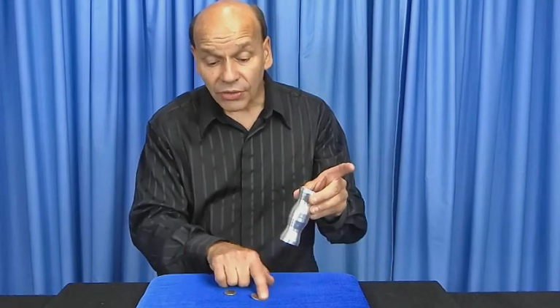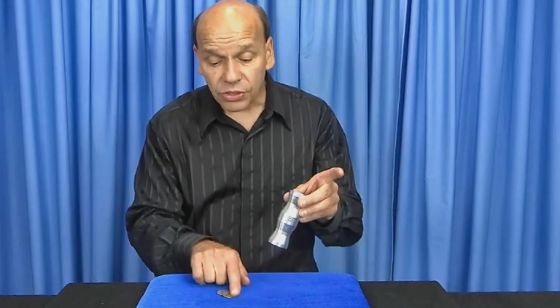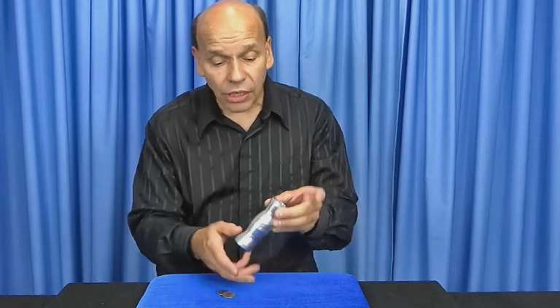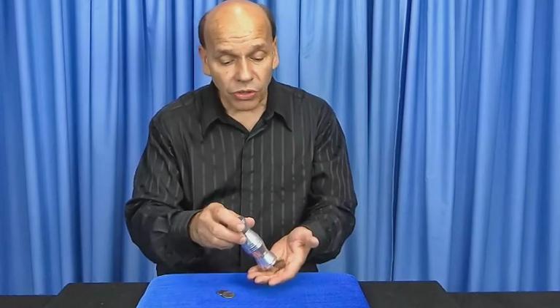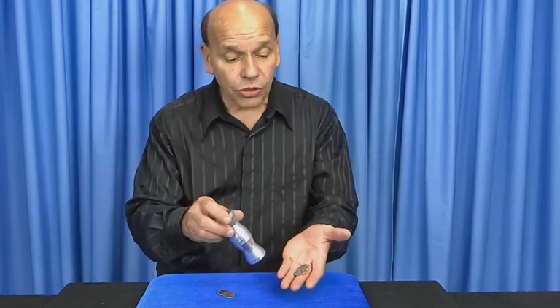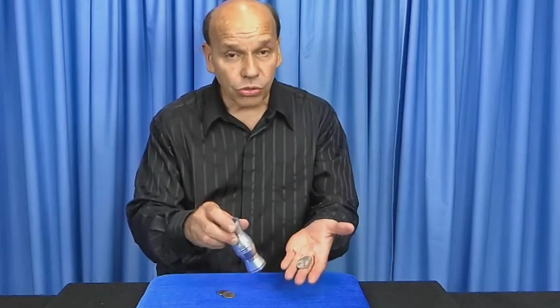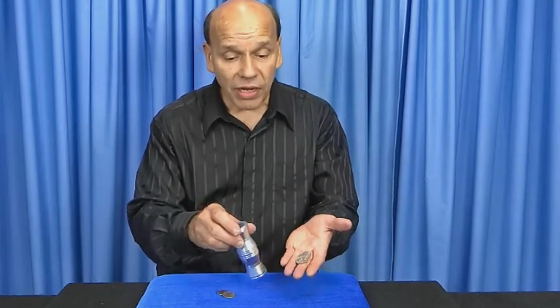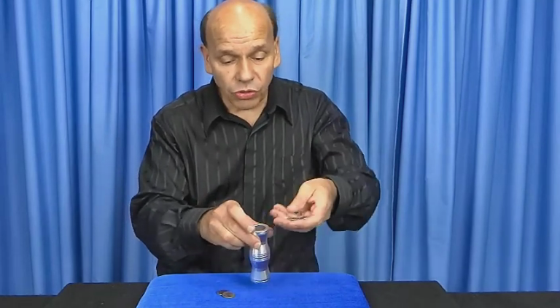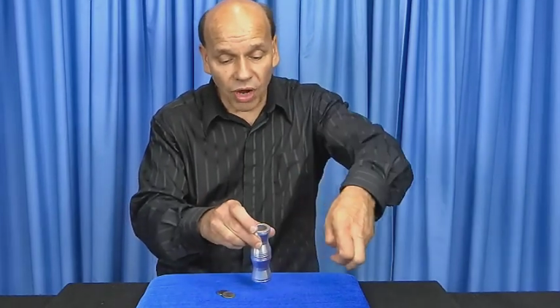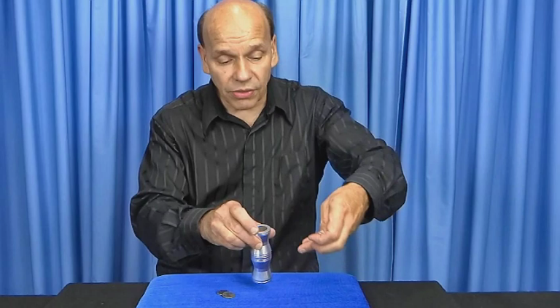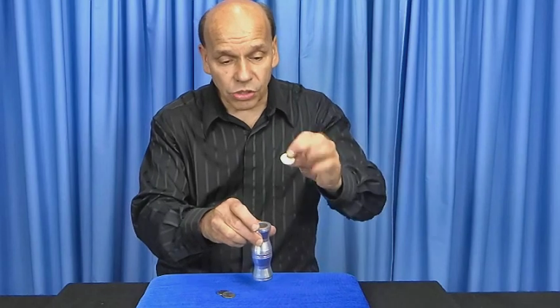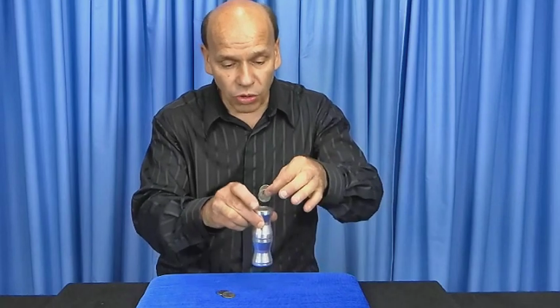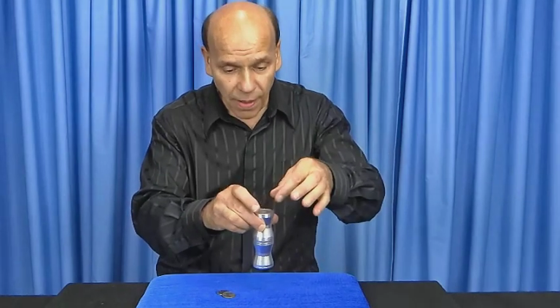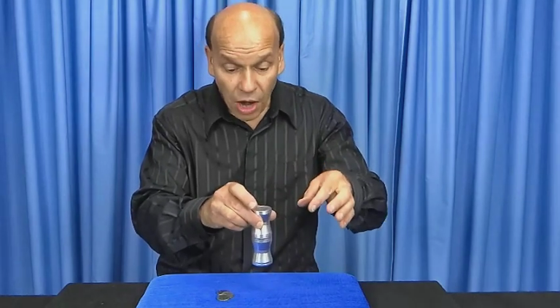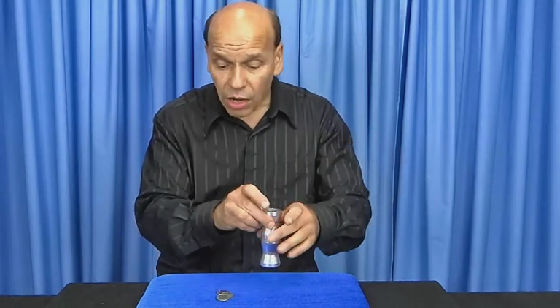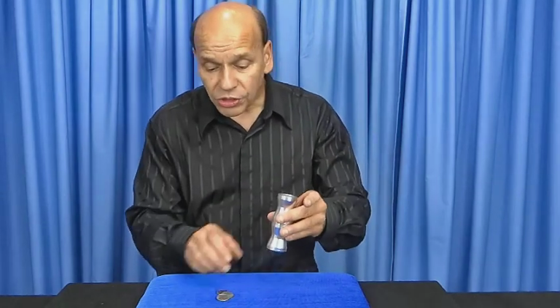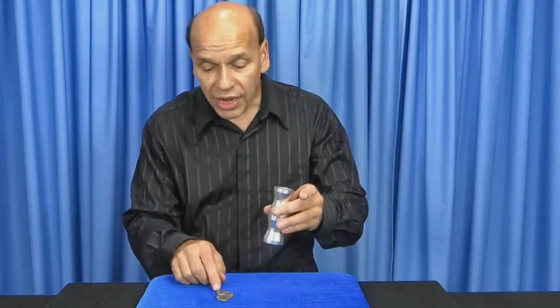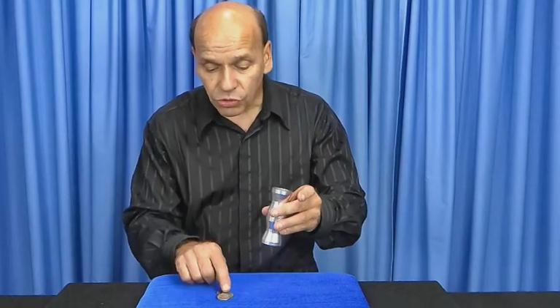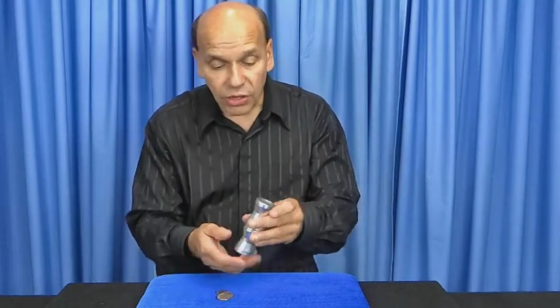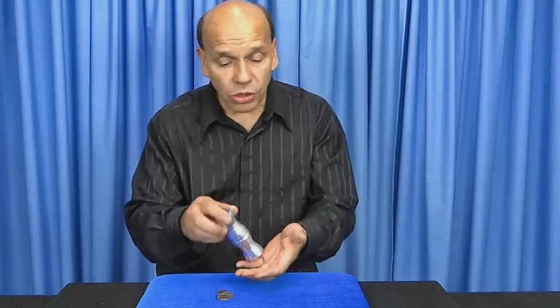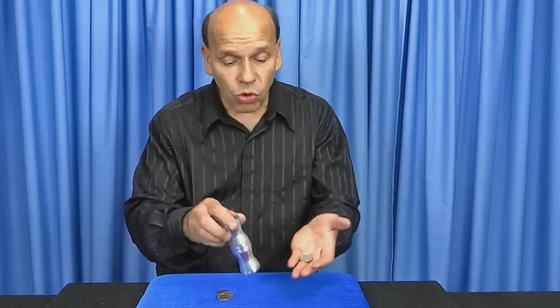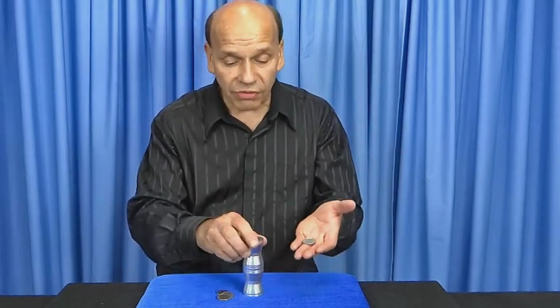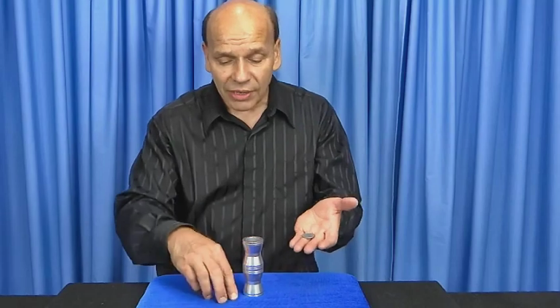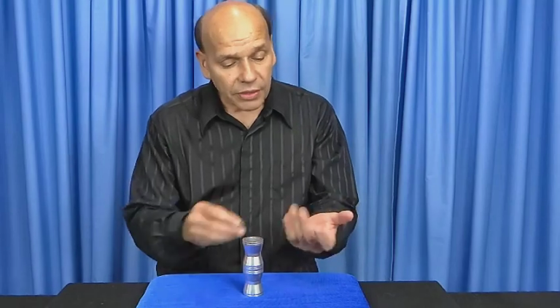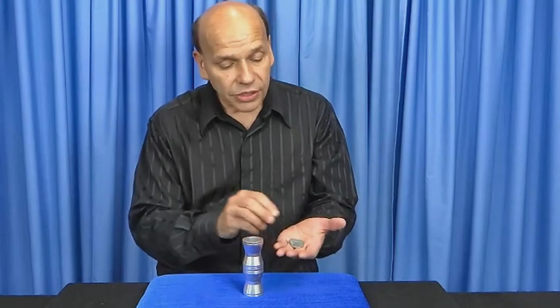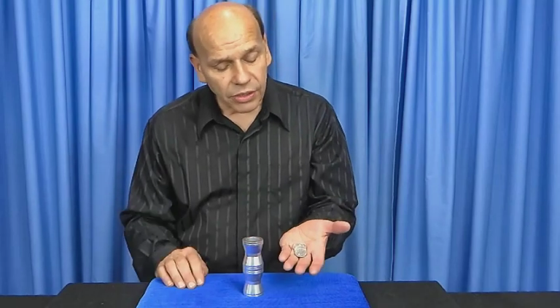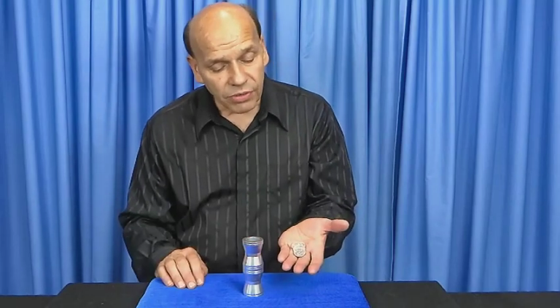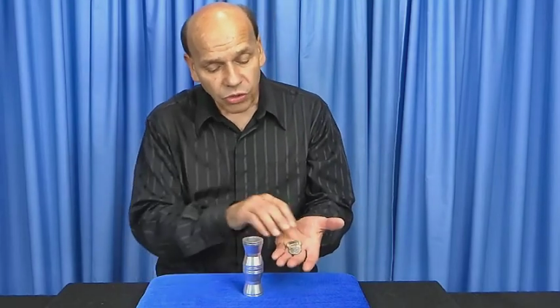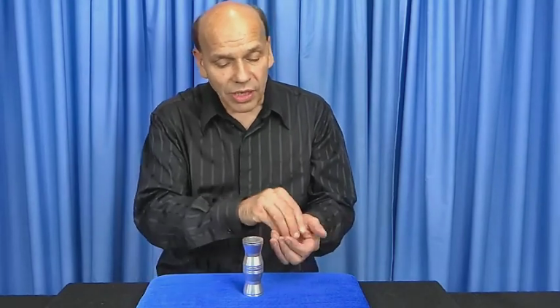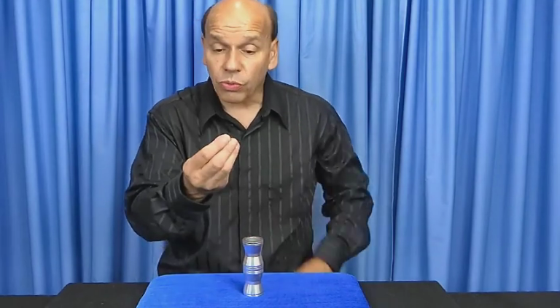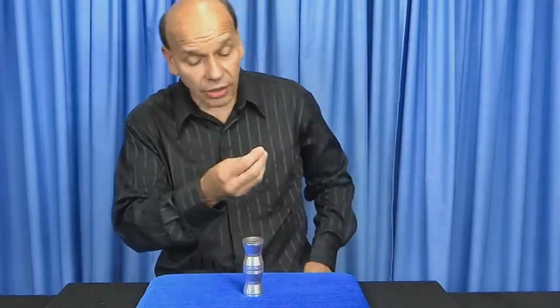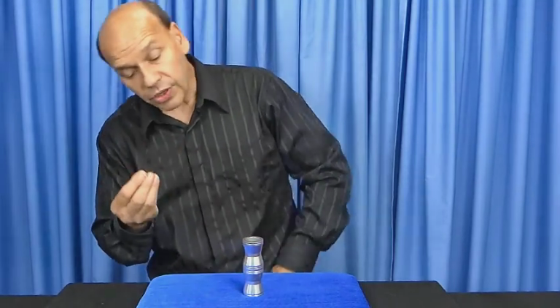Let's place one, two, three into the funnel. Another snap — there's the second quarter. There are the two remaining quarters. Watch this — two quarters, one just came through. There's three. There should only be one left.